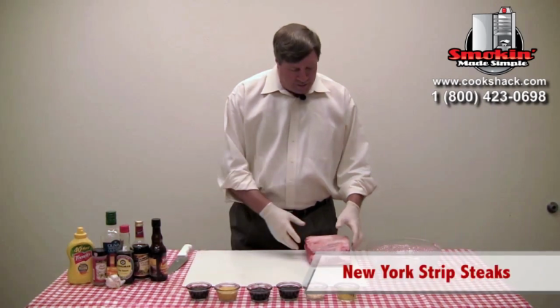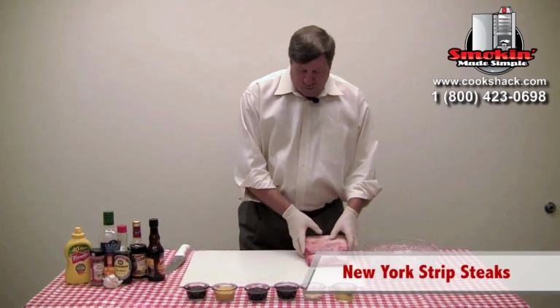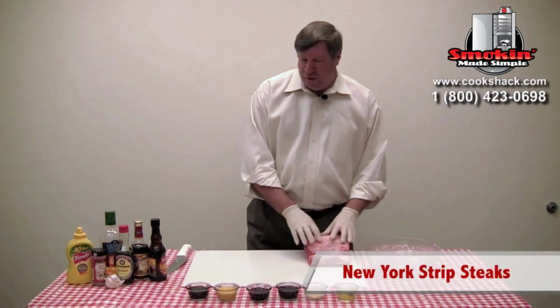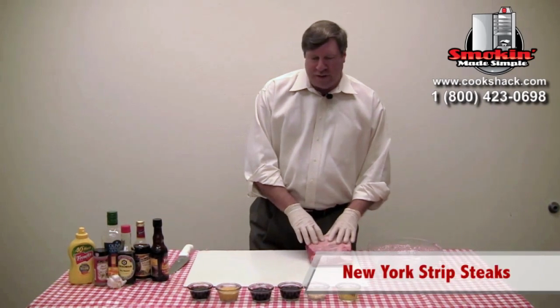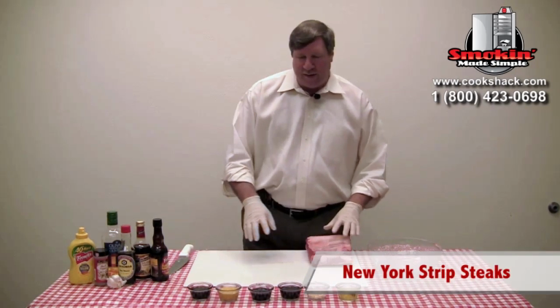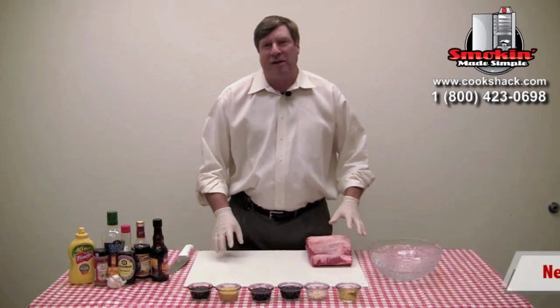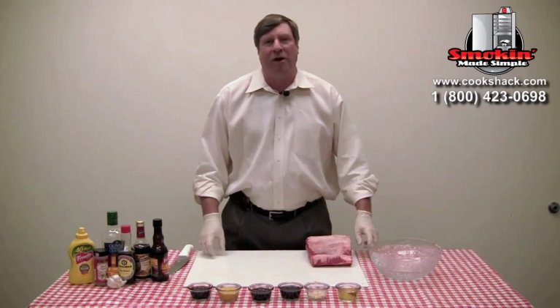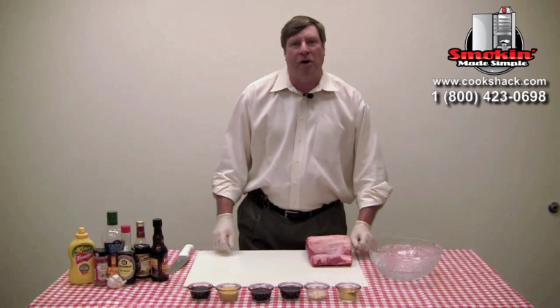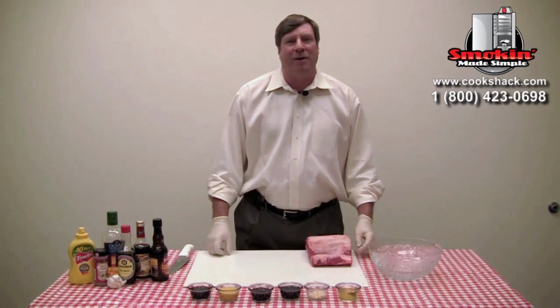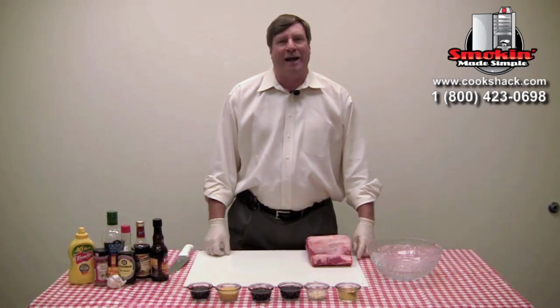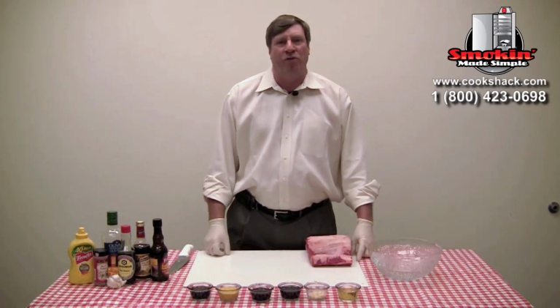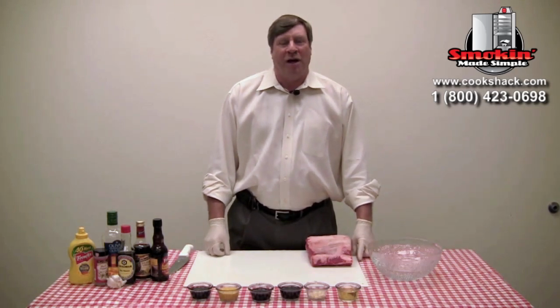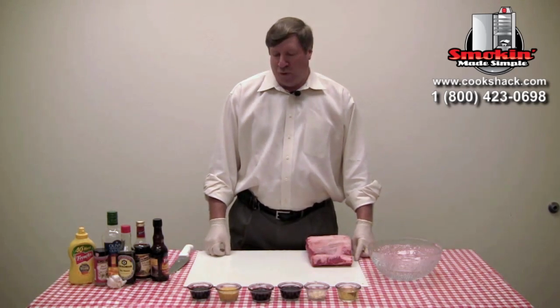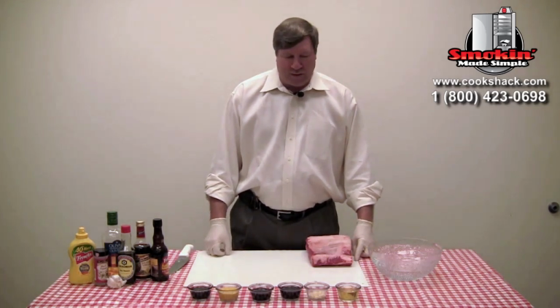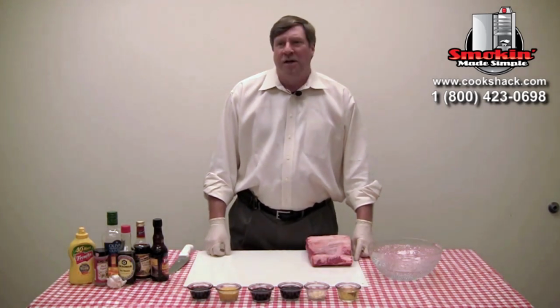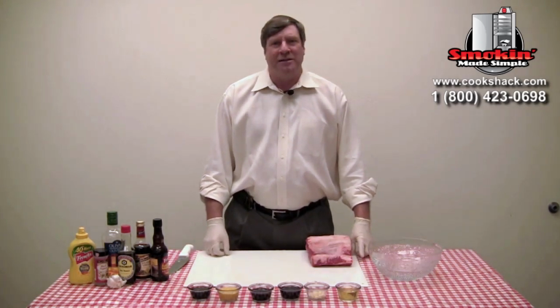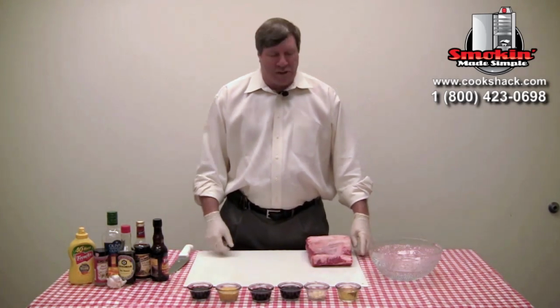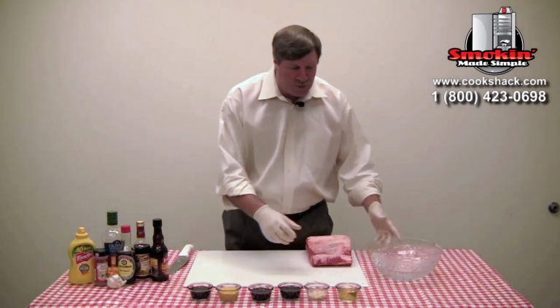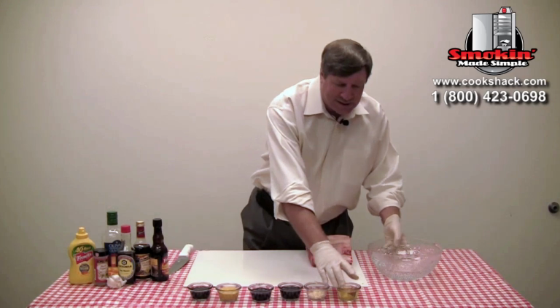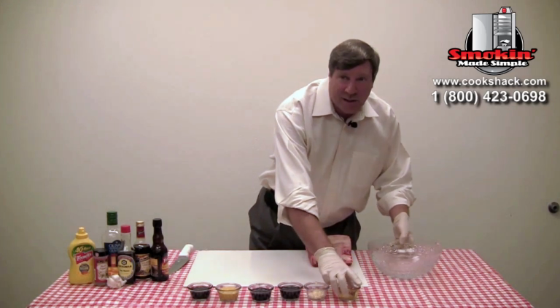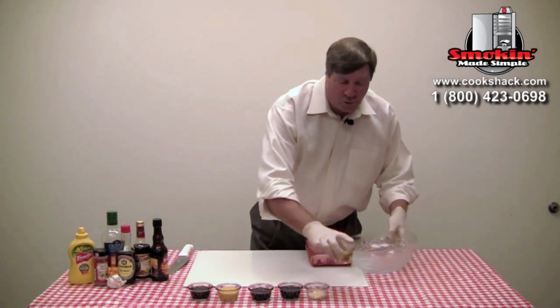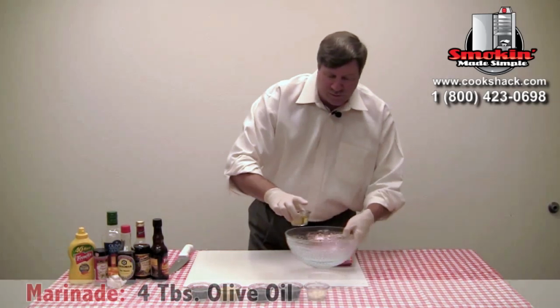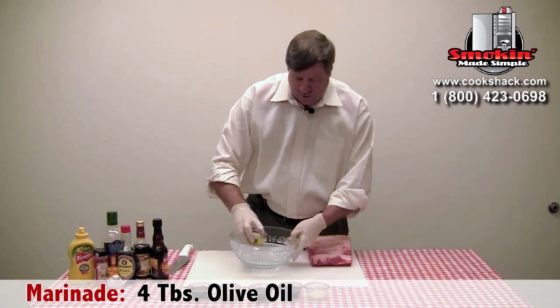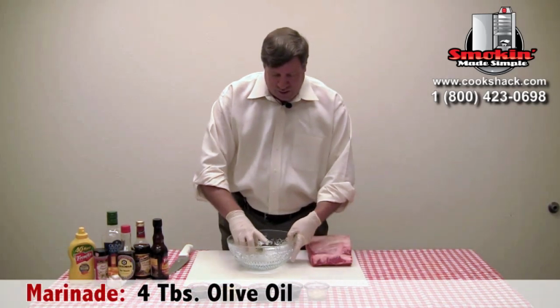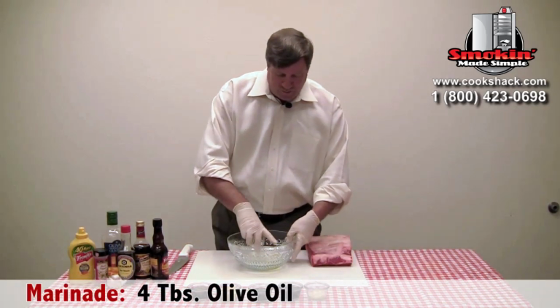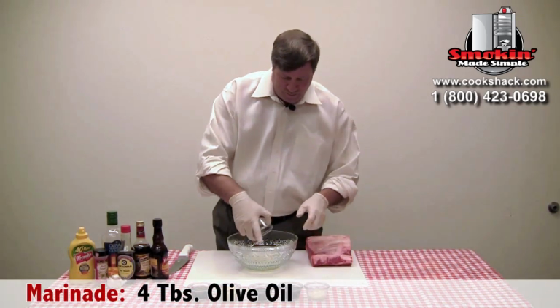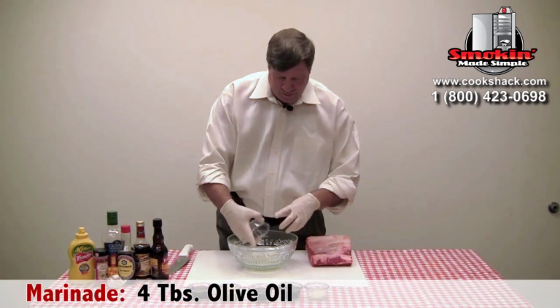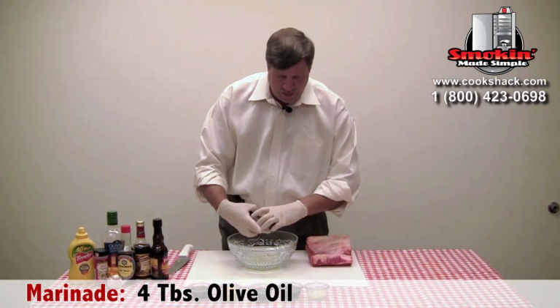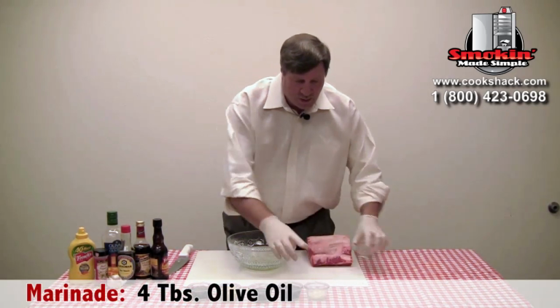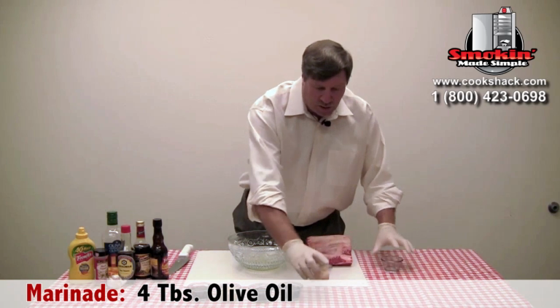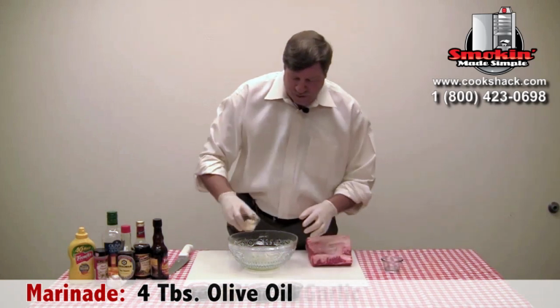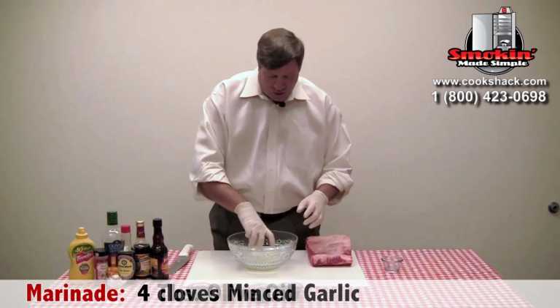We've got the roast here that we're going to cut, and we're going to make a little marinade. We'll marinate them for about three hours before we cook them. The marinade is a pretty simple one — we're just going to take and mix four tablespoons of olive oil and four cloves of minced garlic.